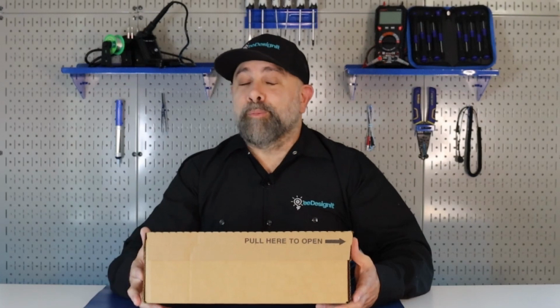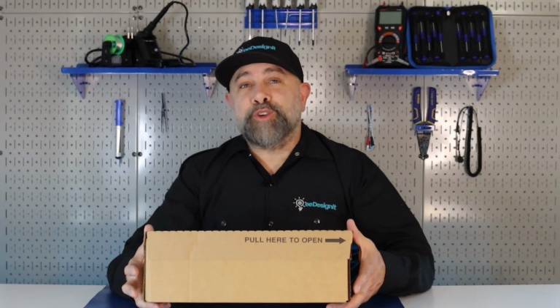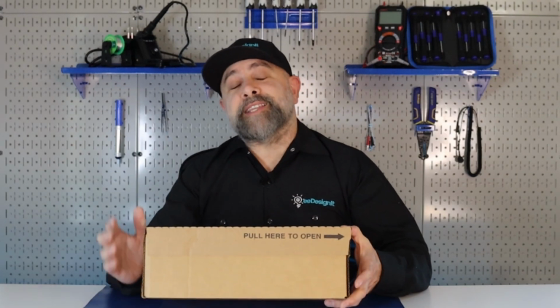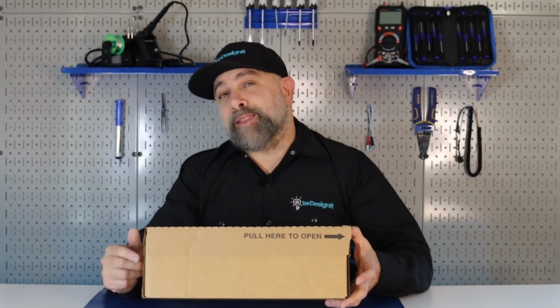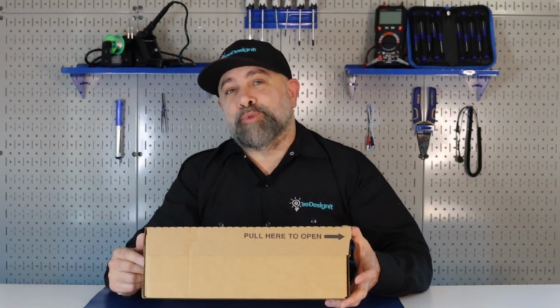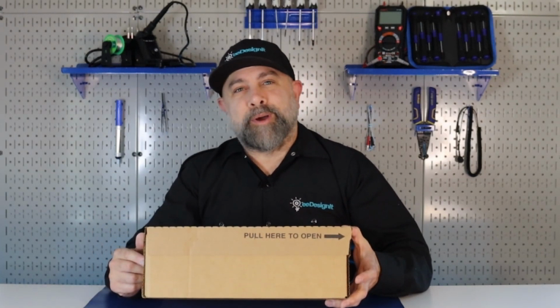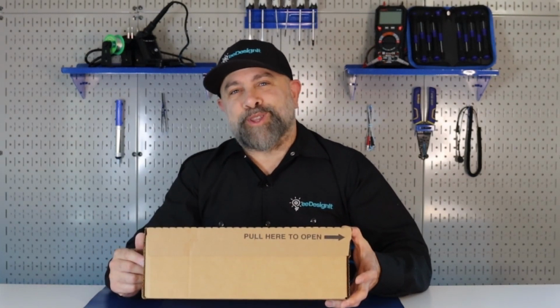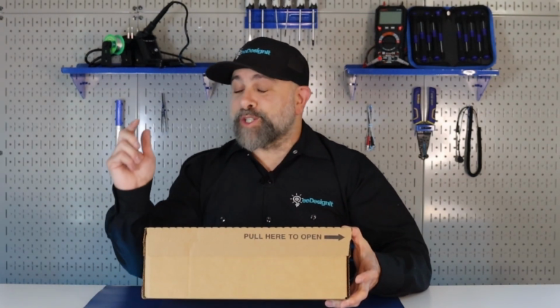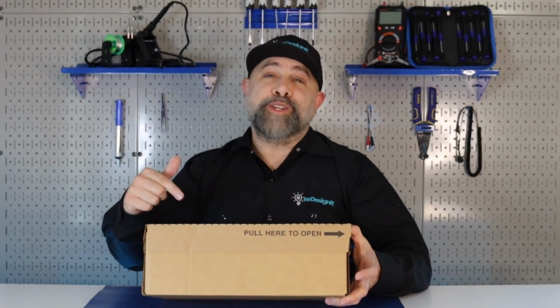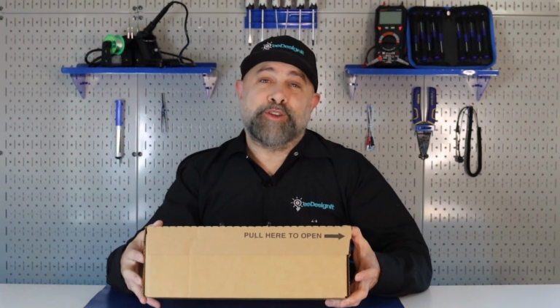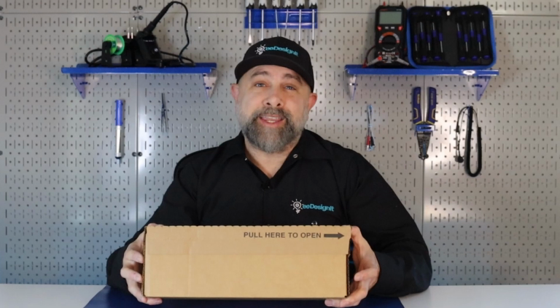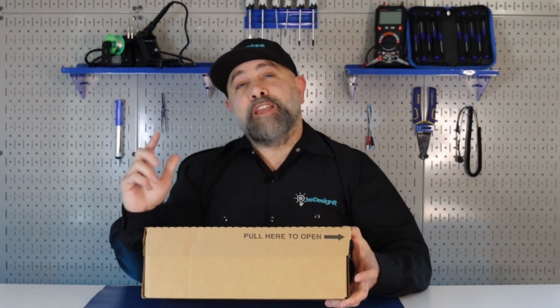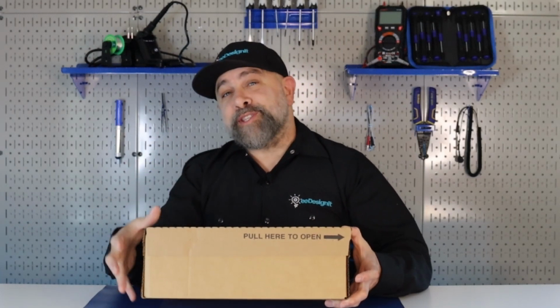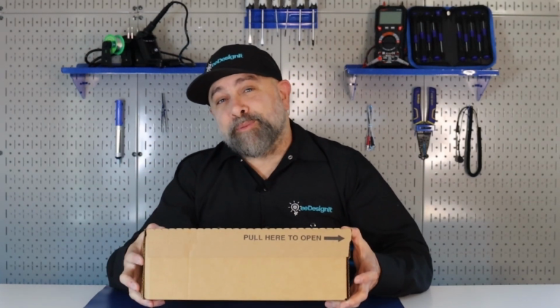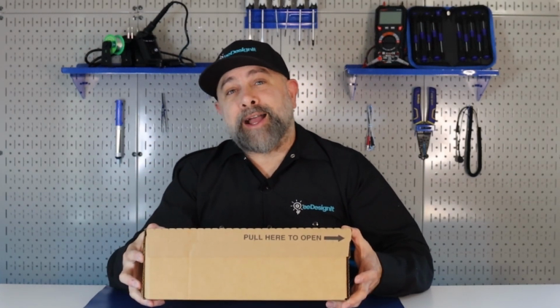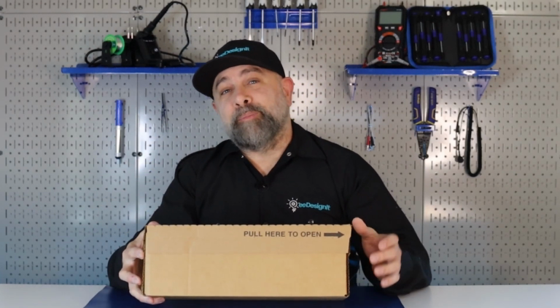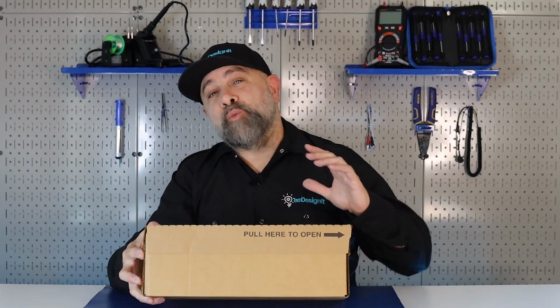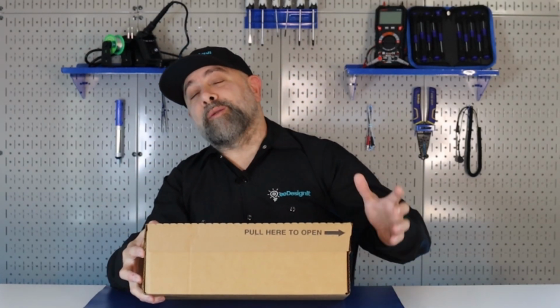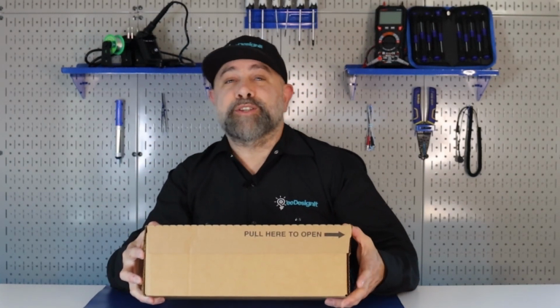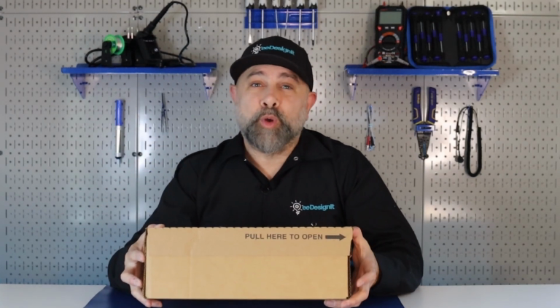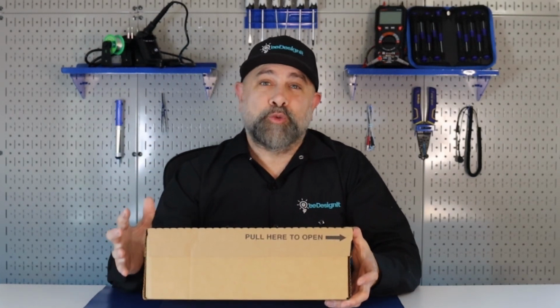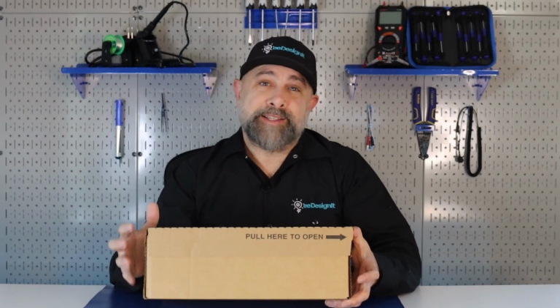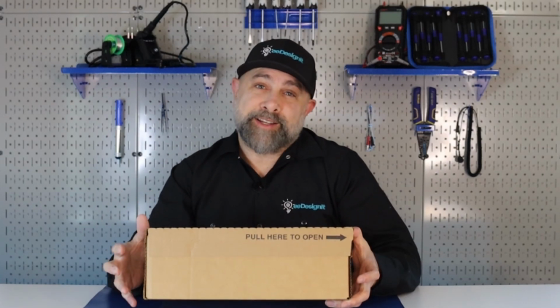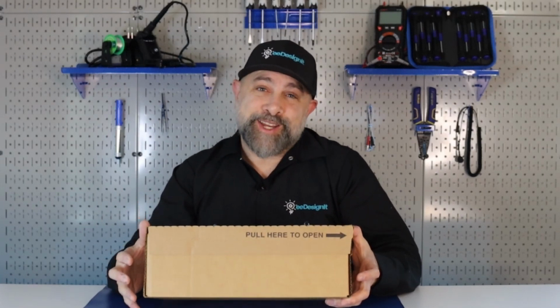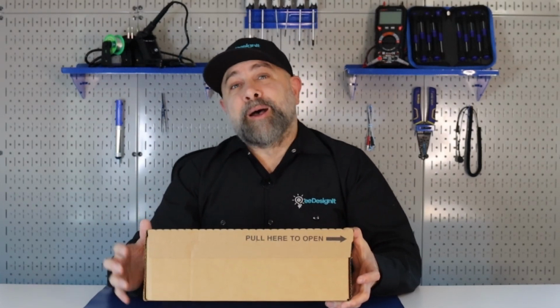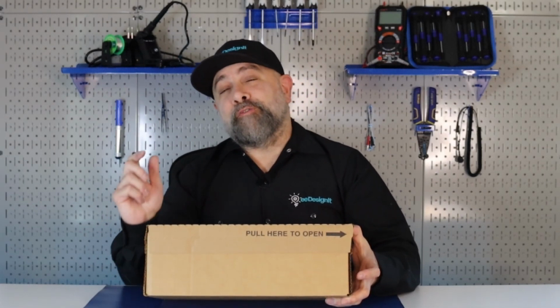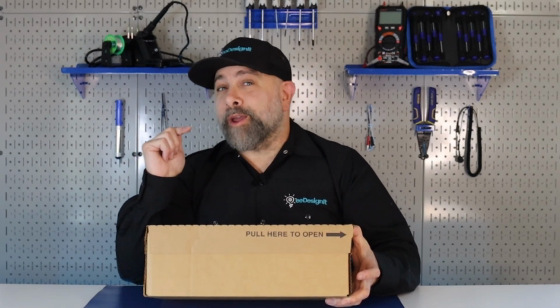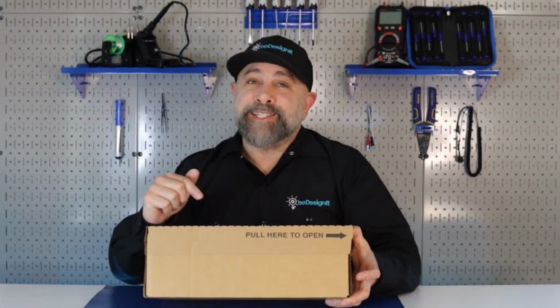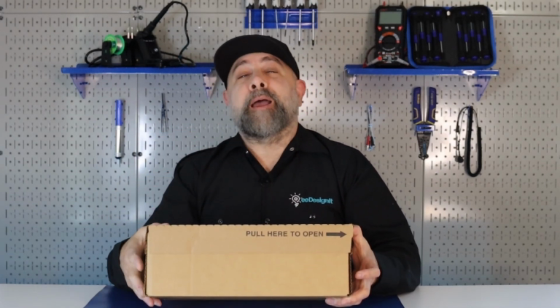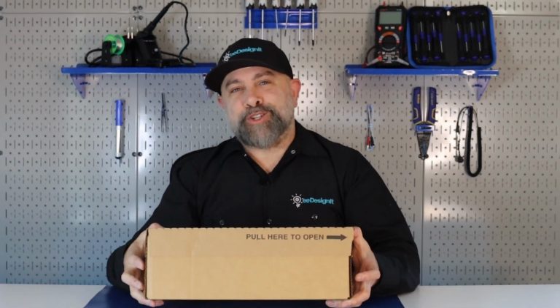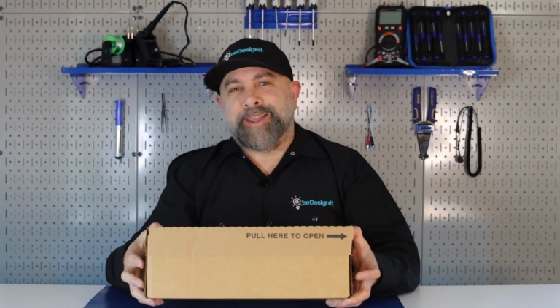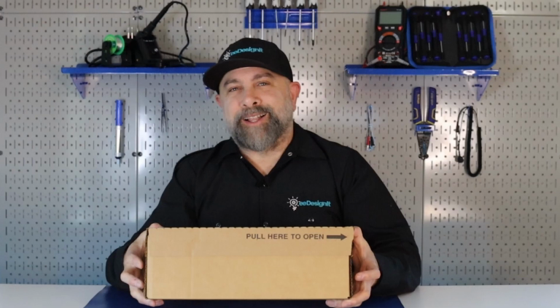I'm Brian DeLuca and this is Outside the Box brought to you by Mauser Electronics. We just got another package. If you haven't seen some of the other Outside the Boxes, we've unboxed some really cool pieces of technology. But before we unbox this one, make sure you like and follow.